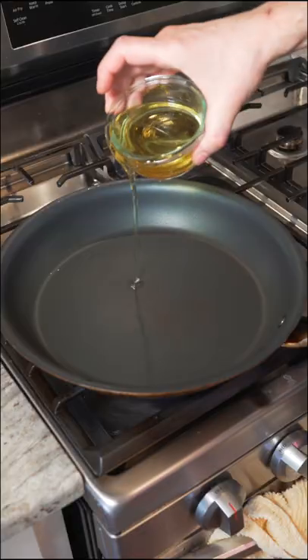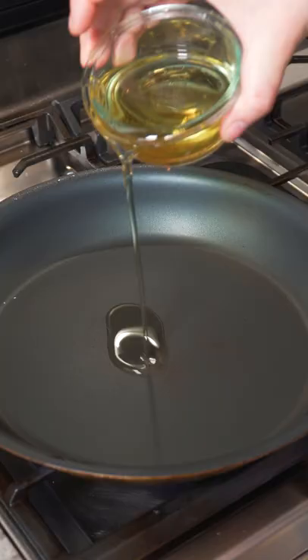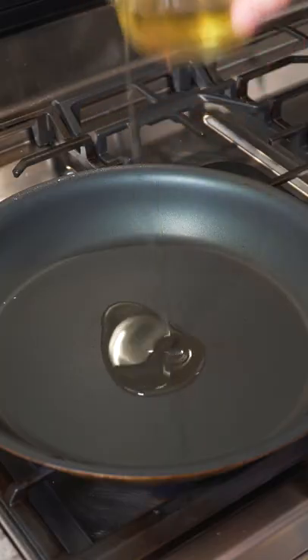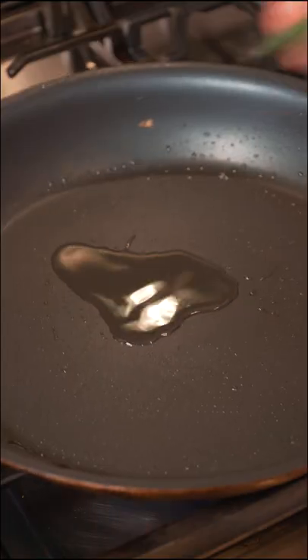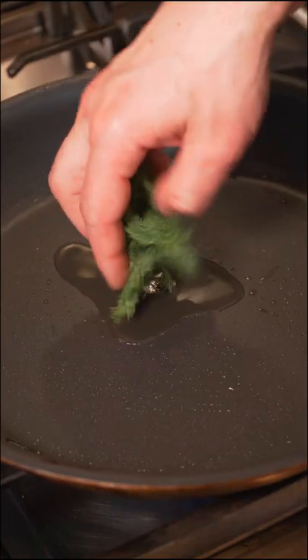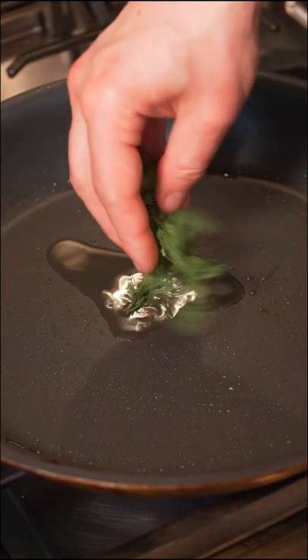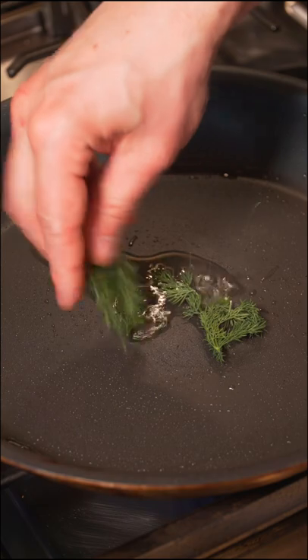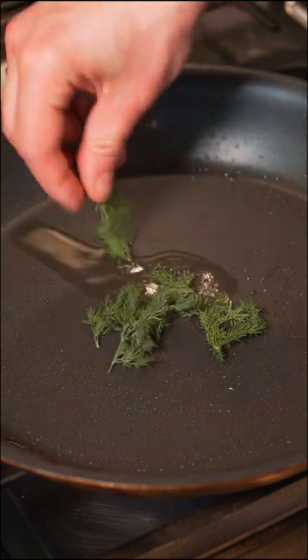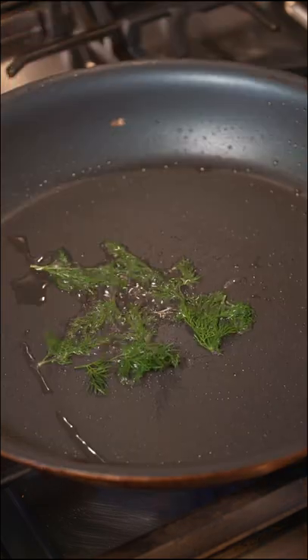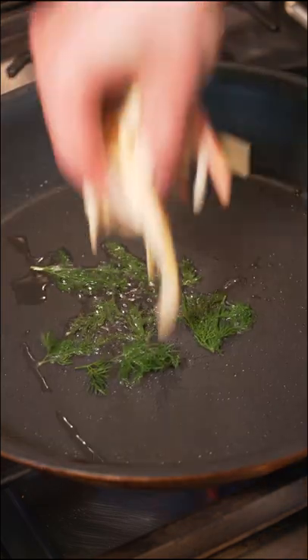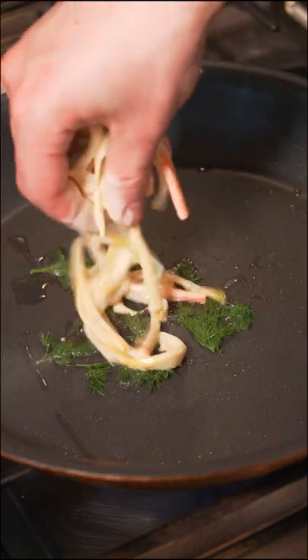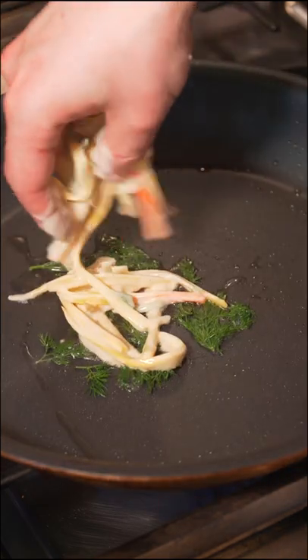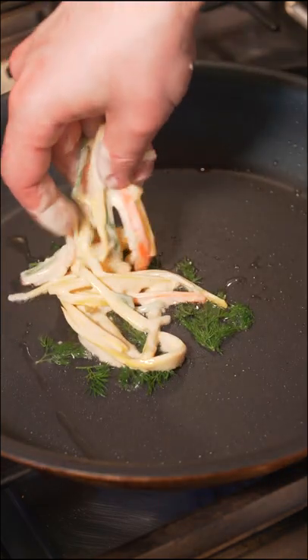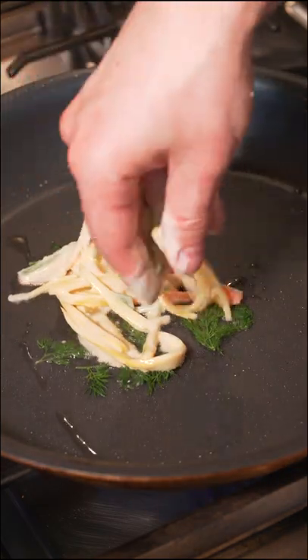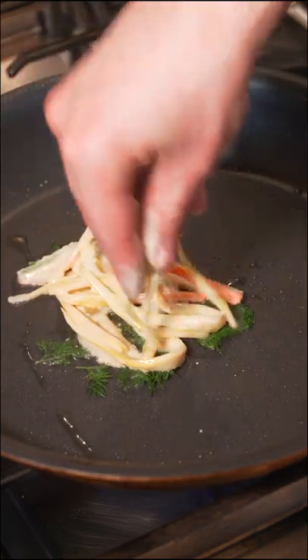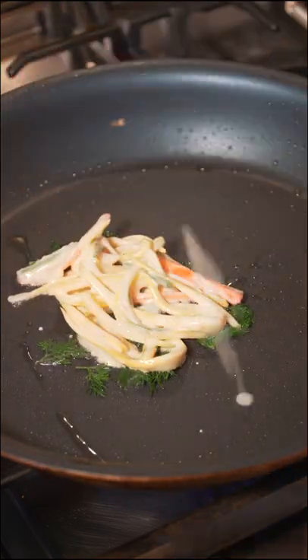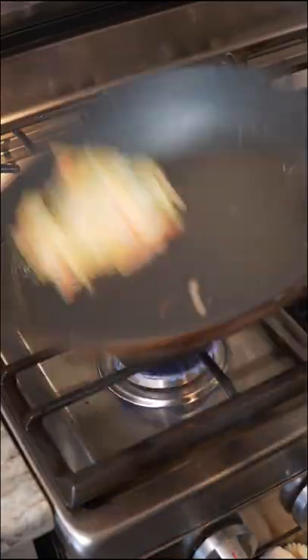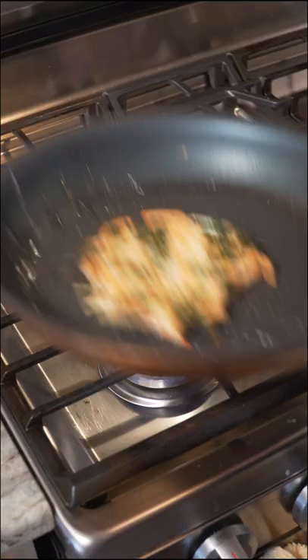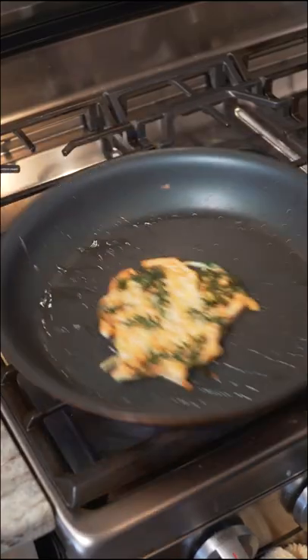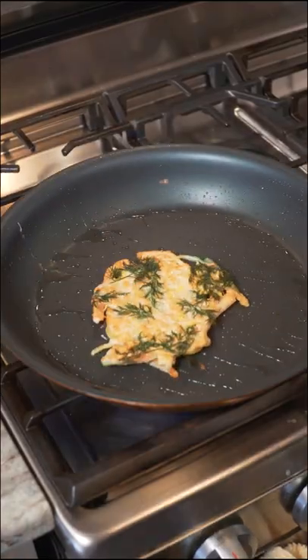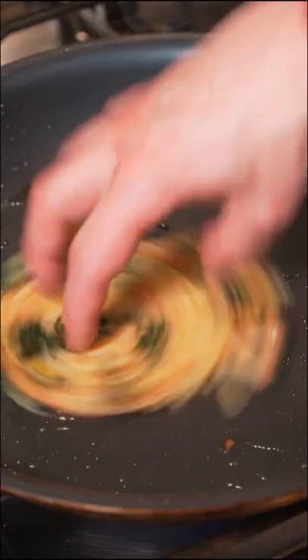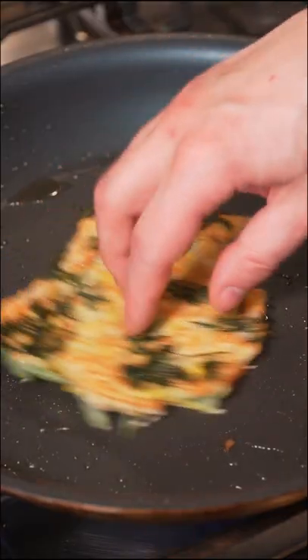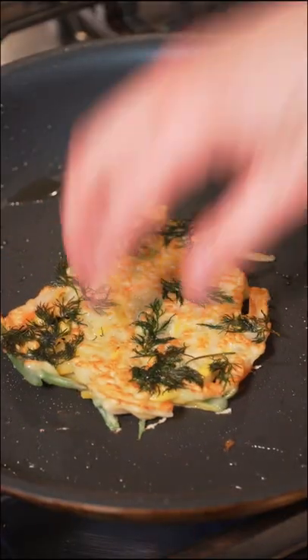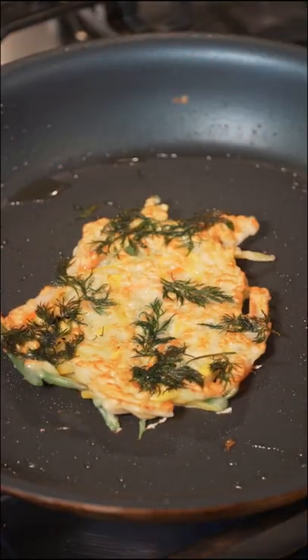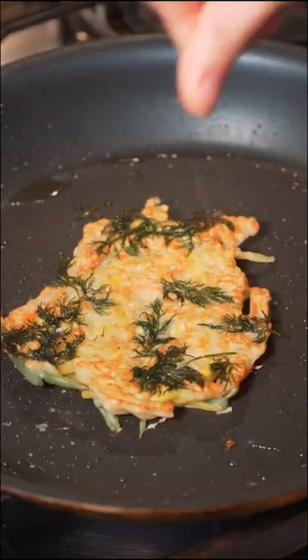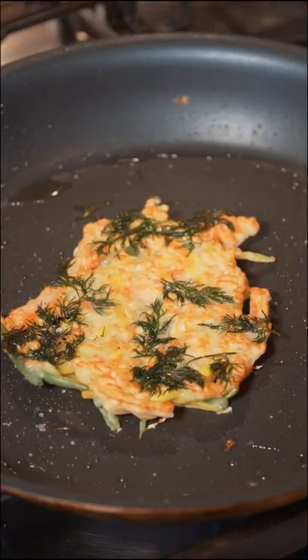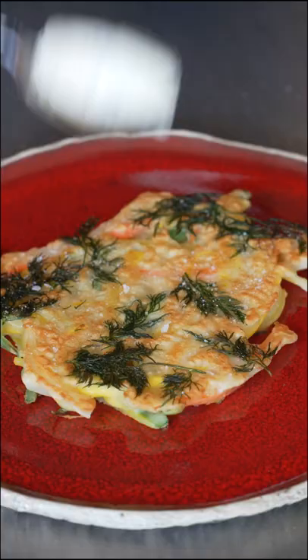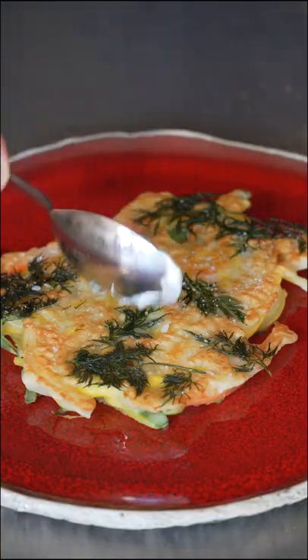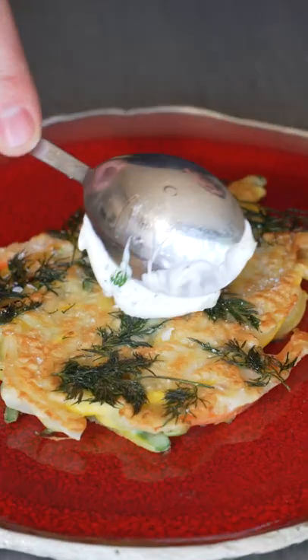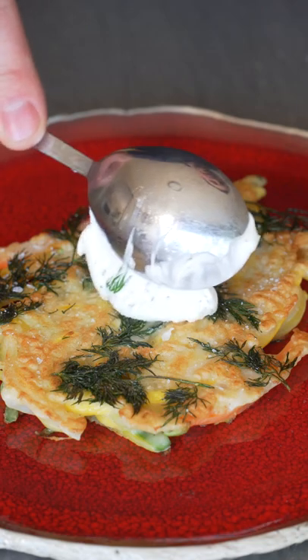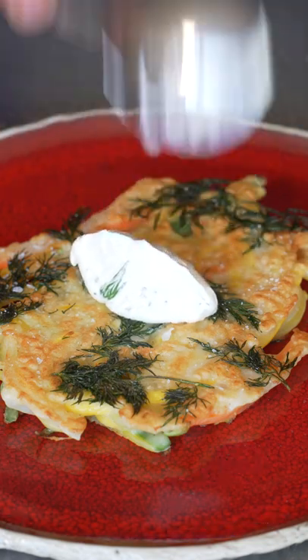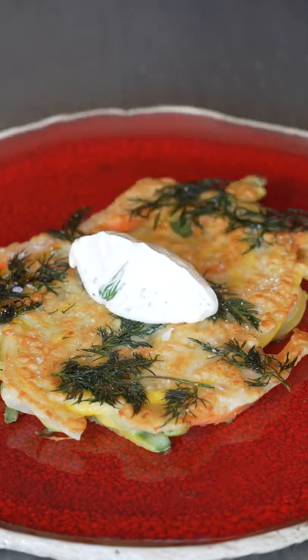Medium heat, neutral oil. We'll add a little dill right into that oil and then just a thin layer of these vegetables over. Just about 90 seconds and flip. Another 90 seconds and it's done. Finishing salt right away. A little dollop of dill and lemon sour cream.